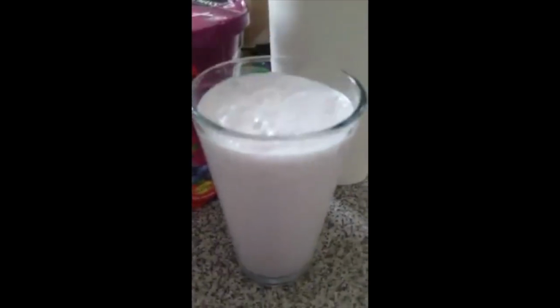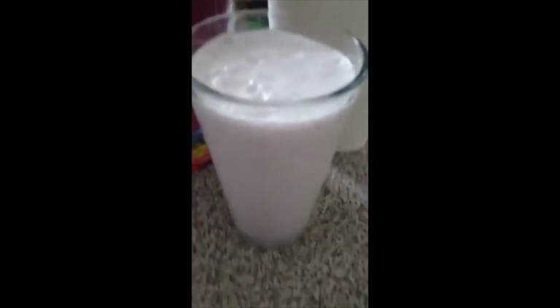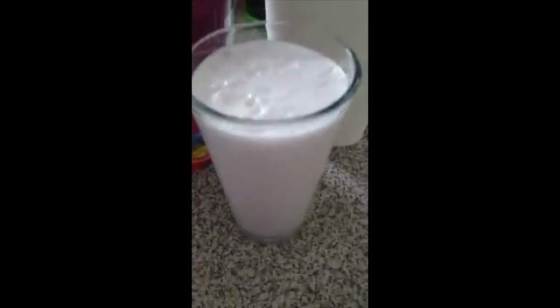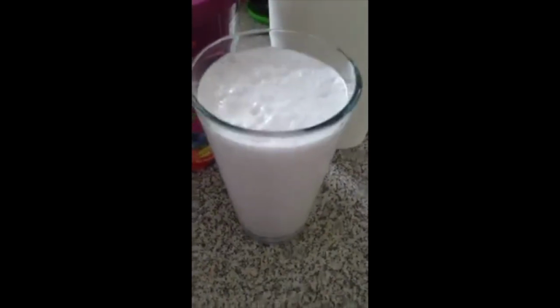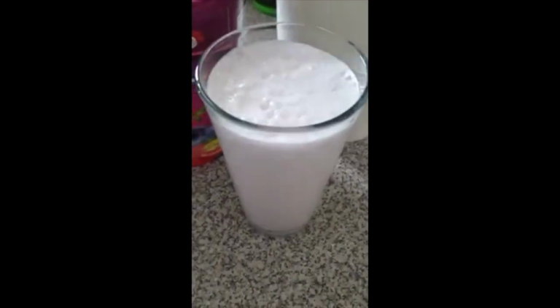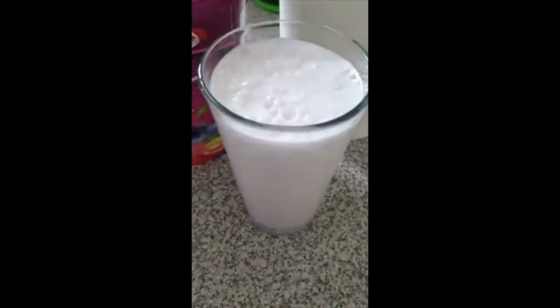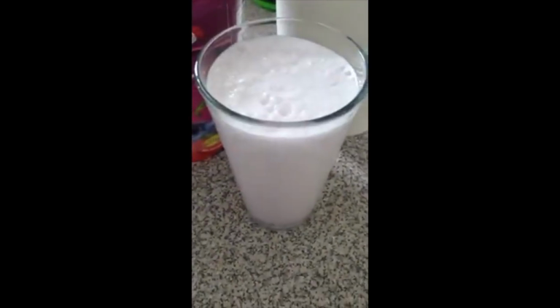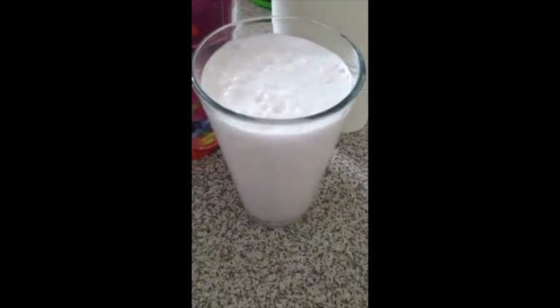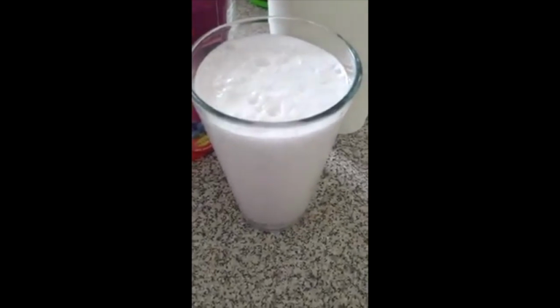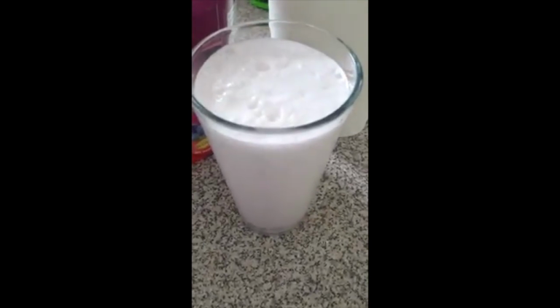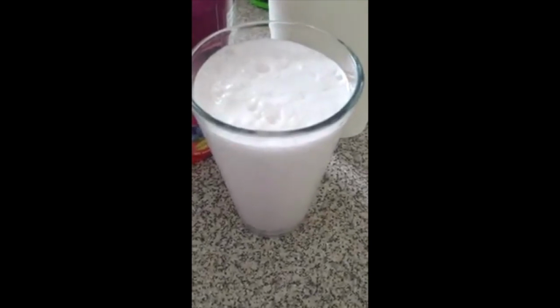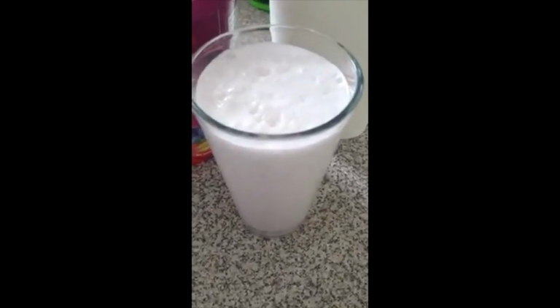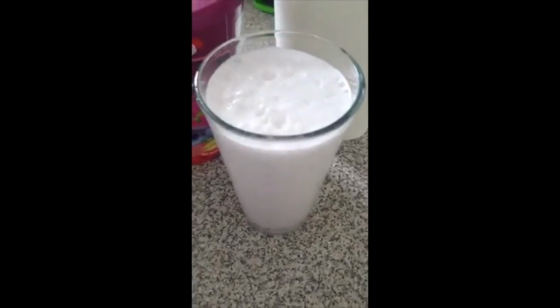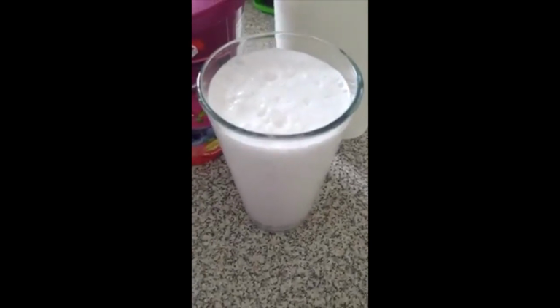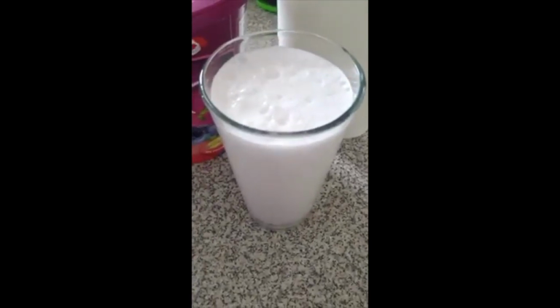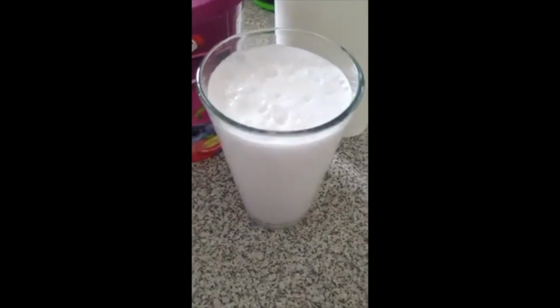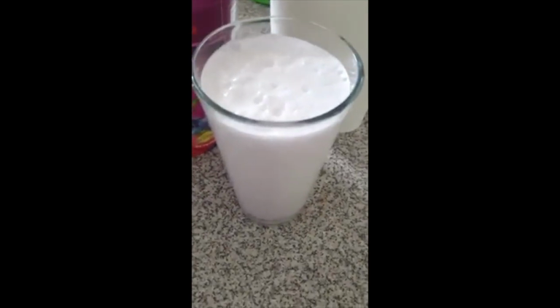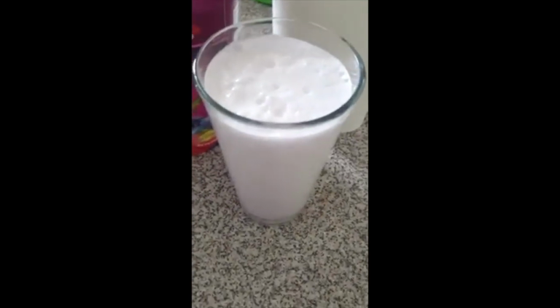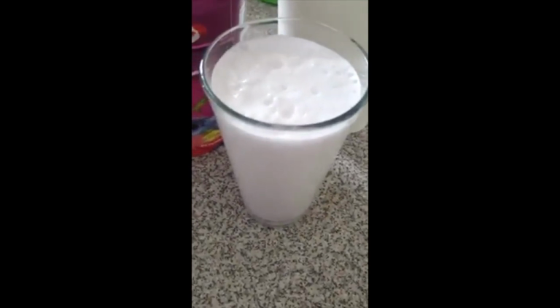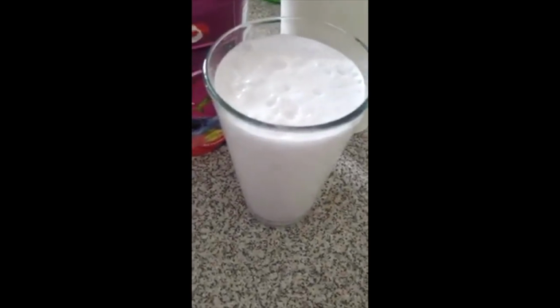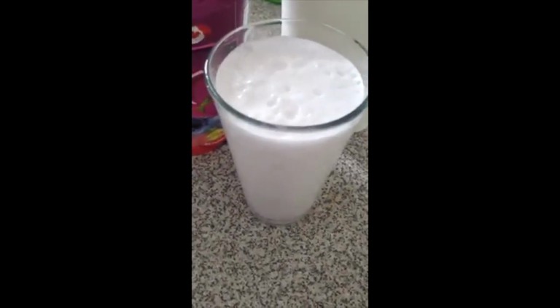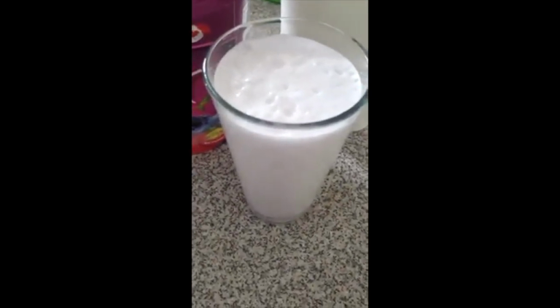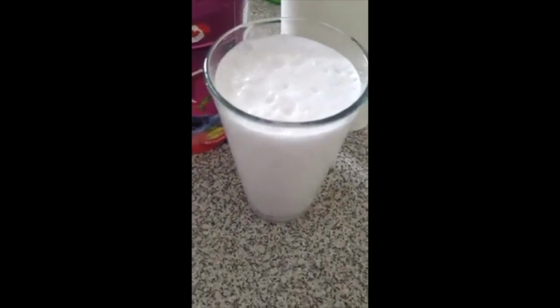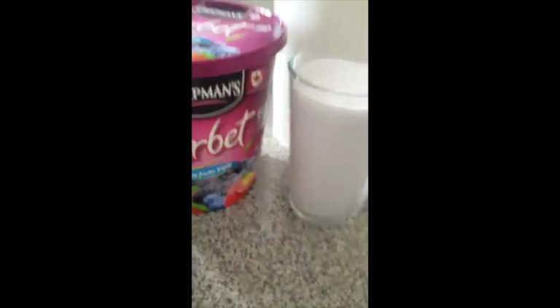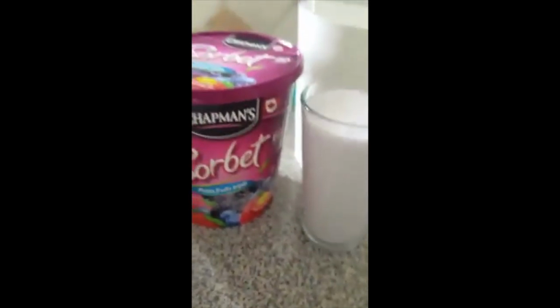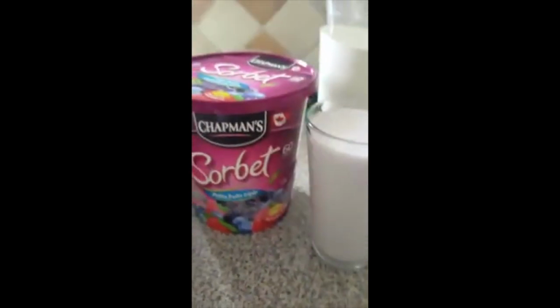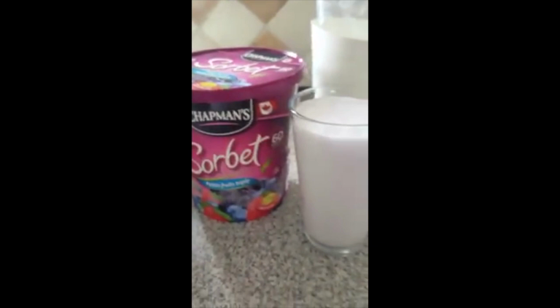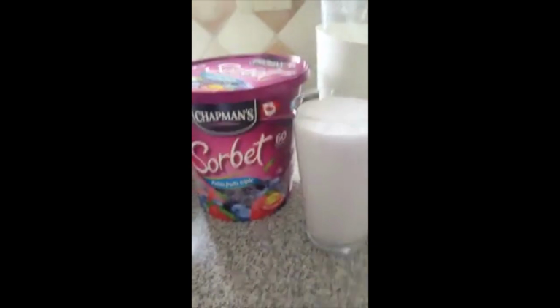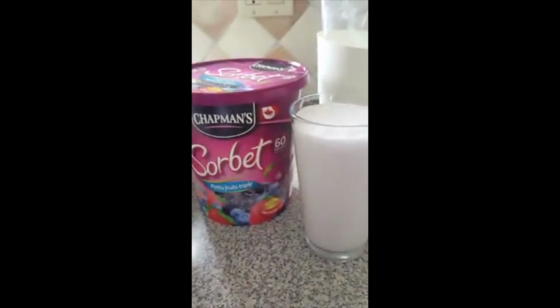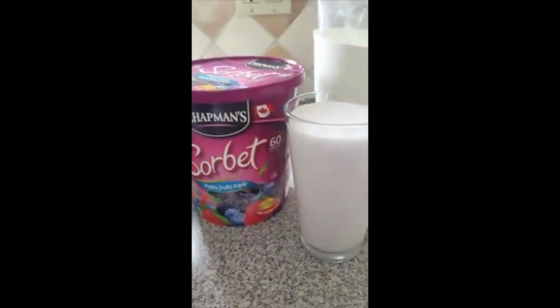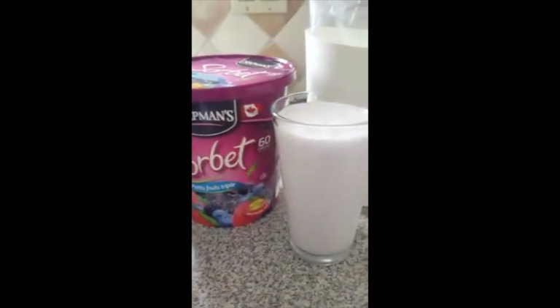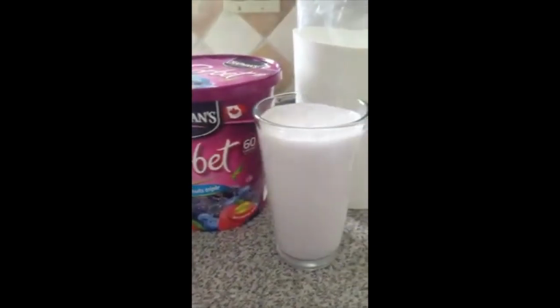And here is the finished look. If you guys want, you can top it up by adding in any whipped cream or any sort of toppings that you want to add into your milkshake.